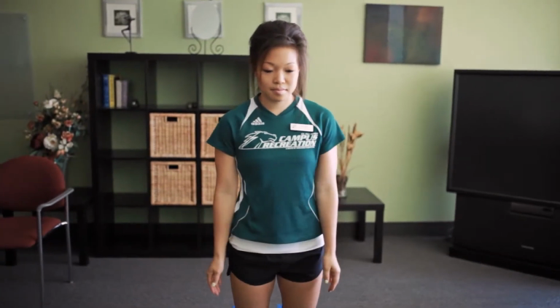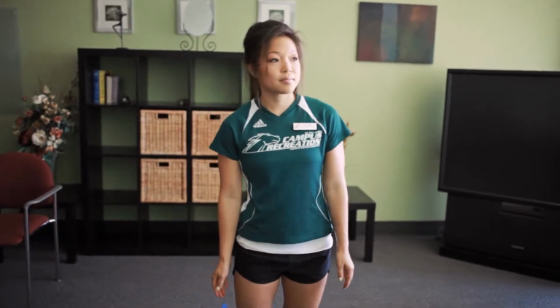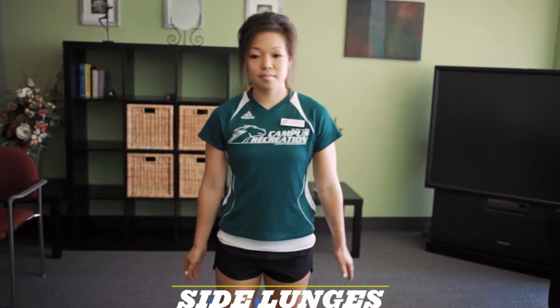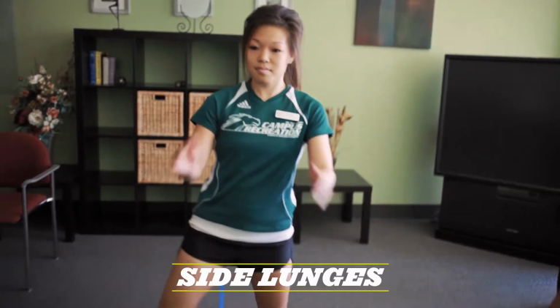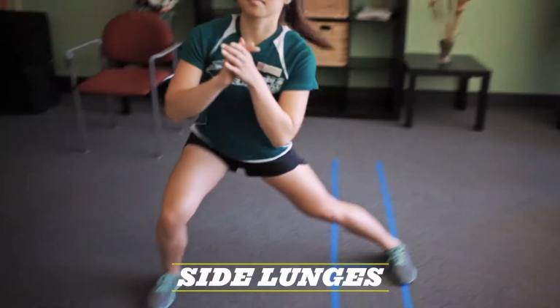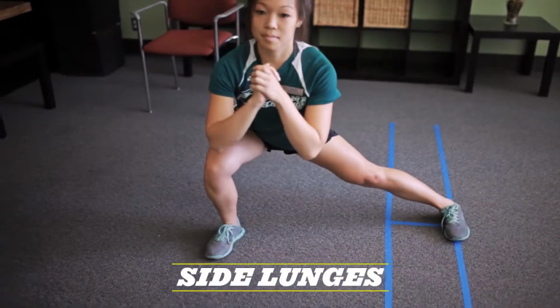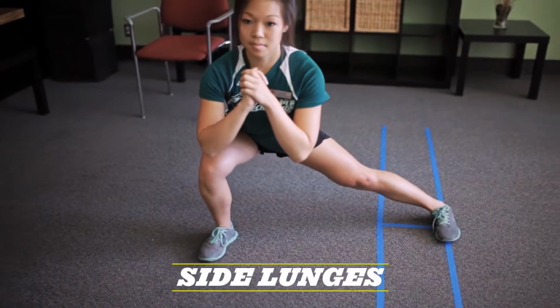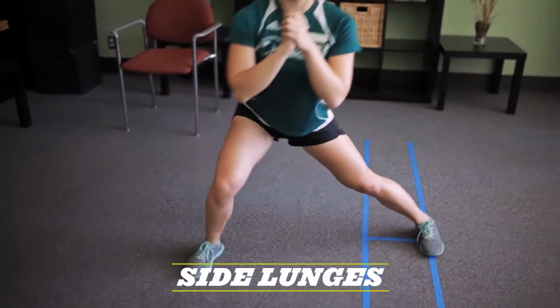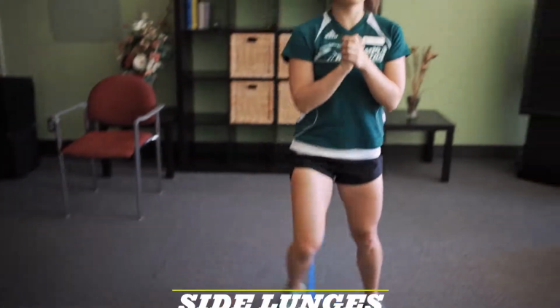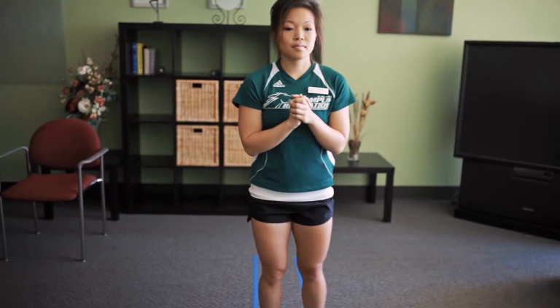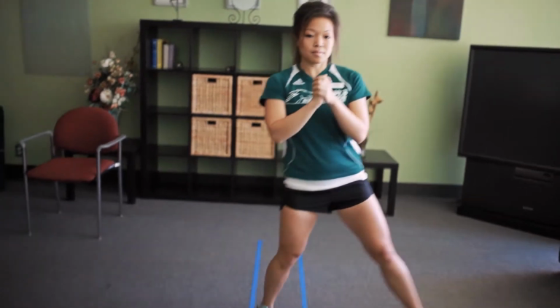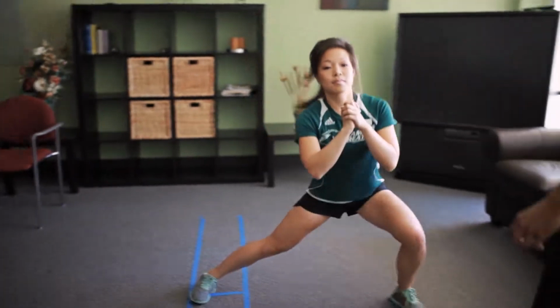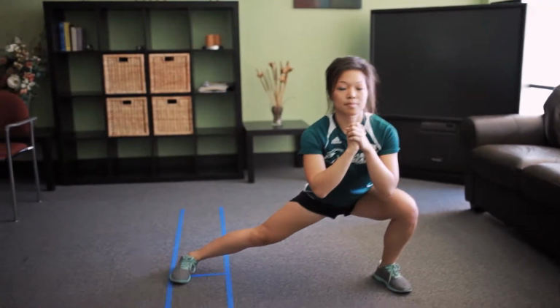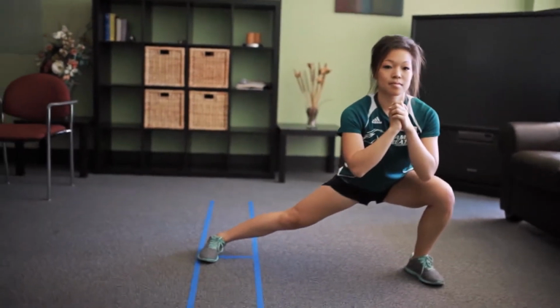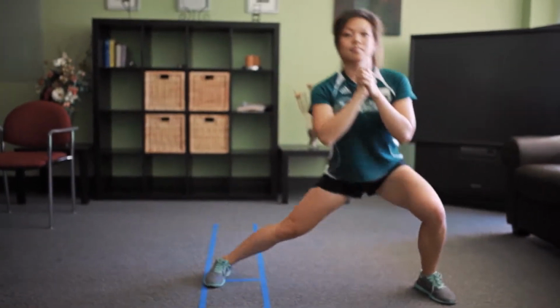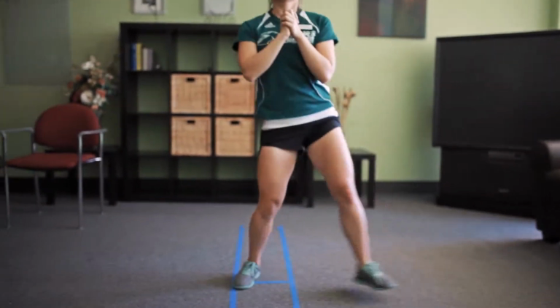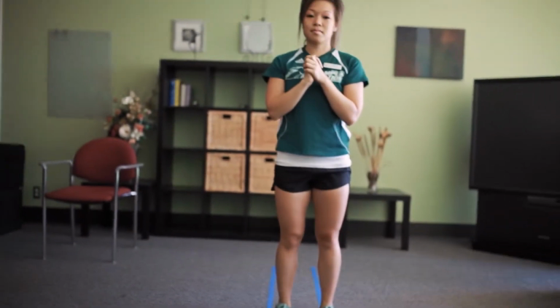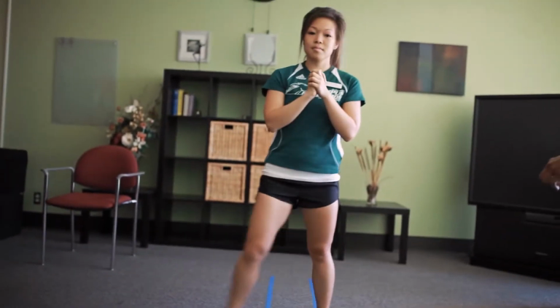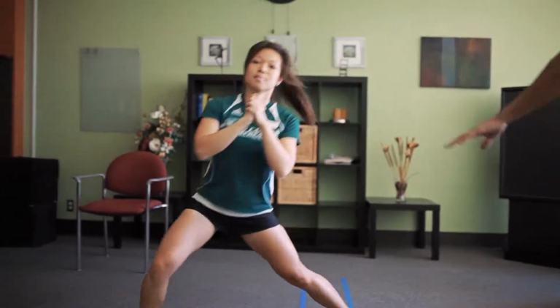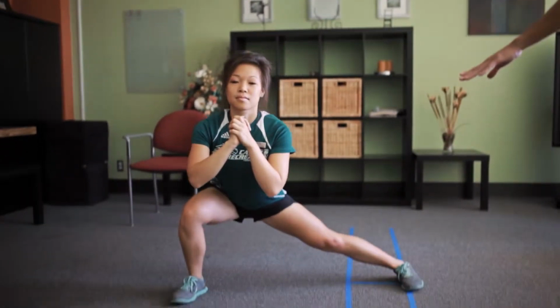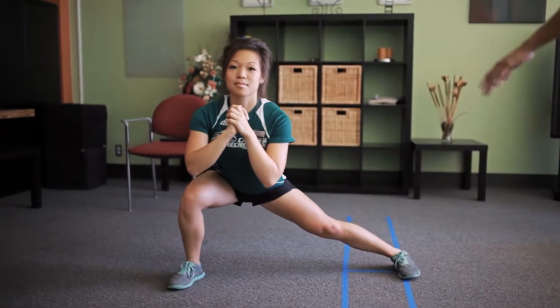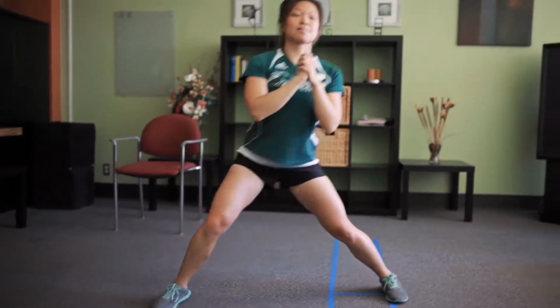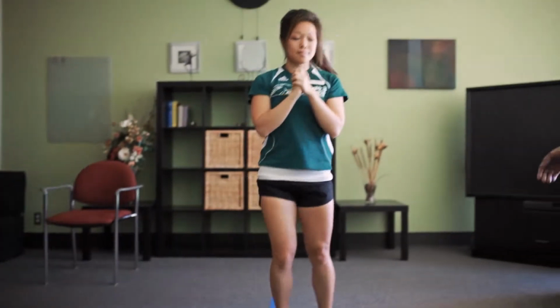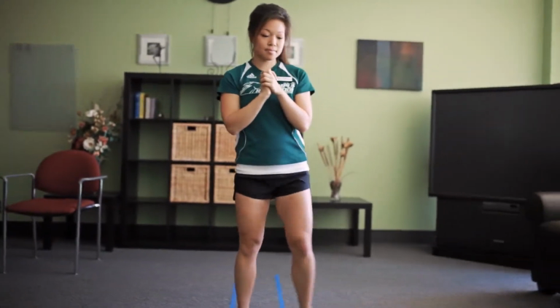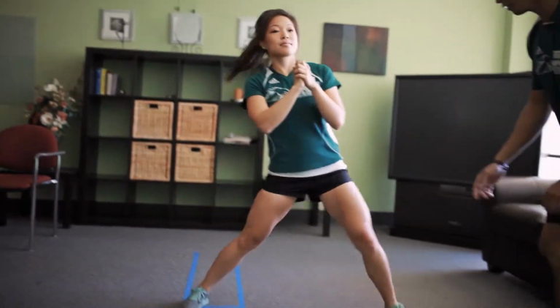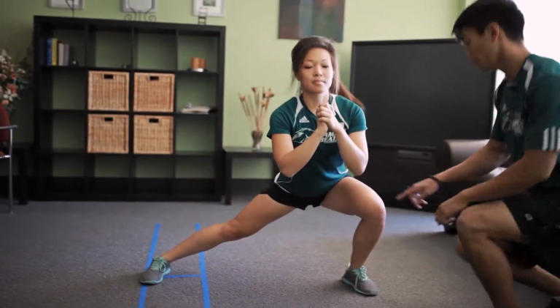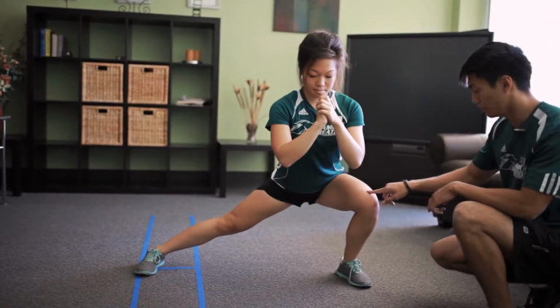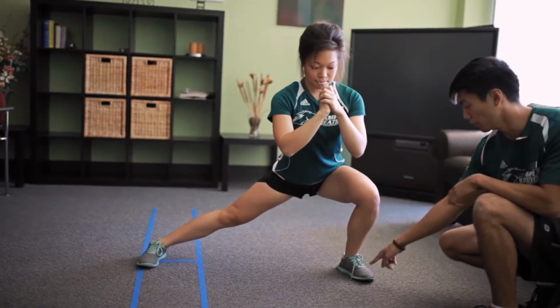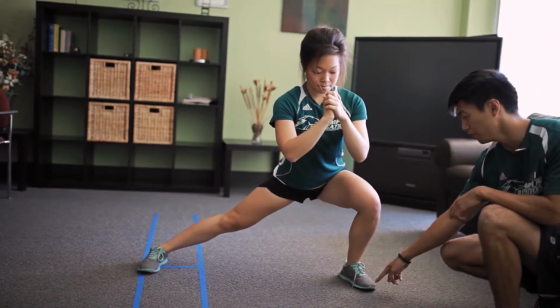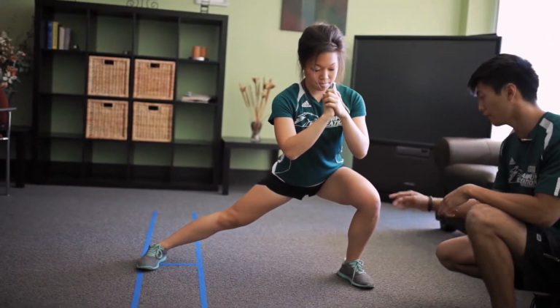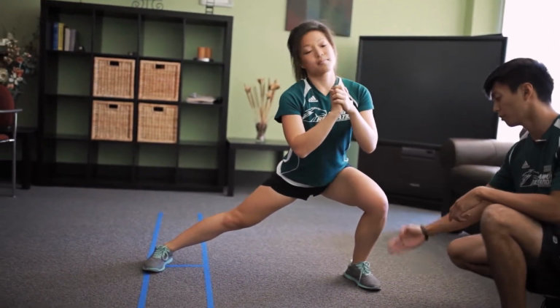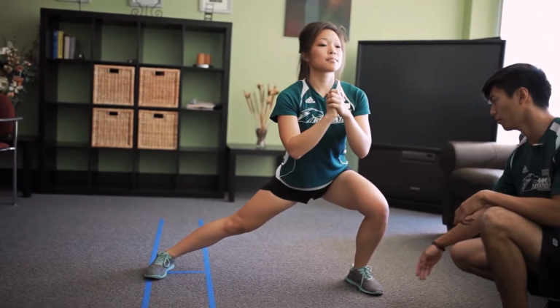Next is the side lunge. This one's different — hands are going to be about chest level or on your head. The step is to the side and slightly forward, and you want to make sure when you take that step that the knee is over your feet and that your knees aren't too far forward.